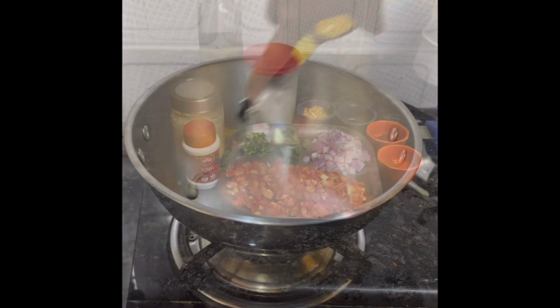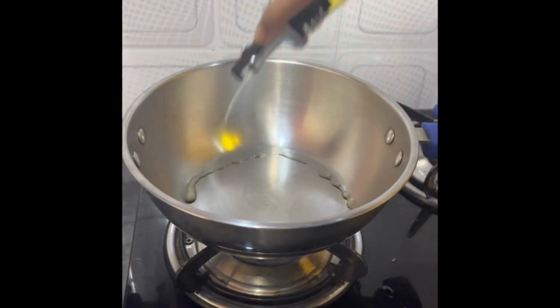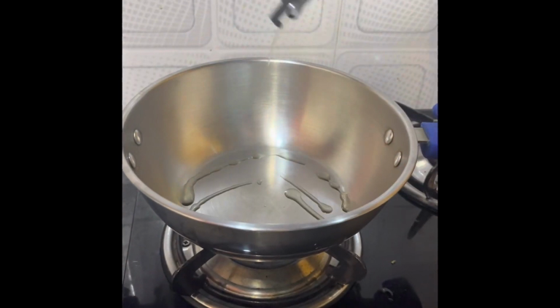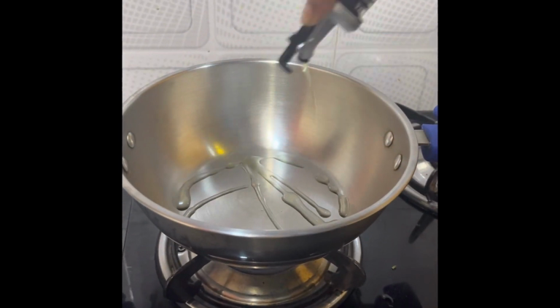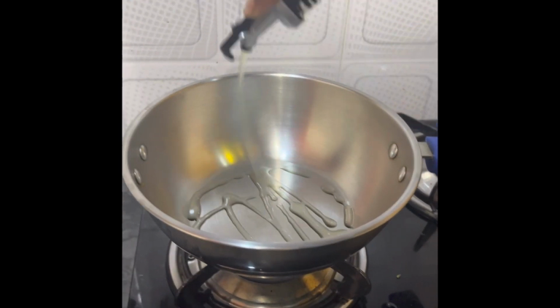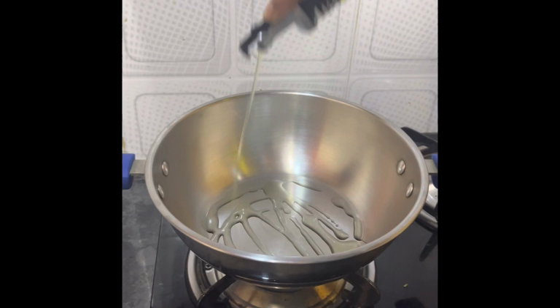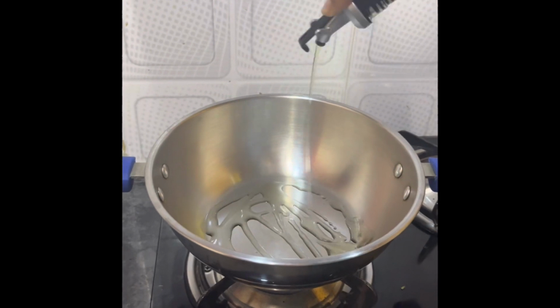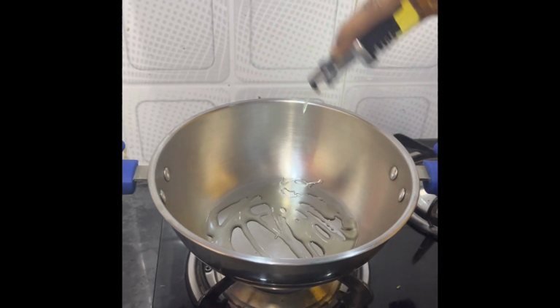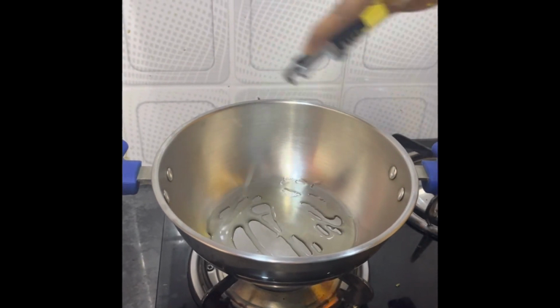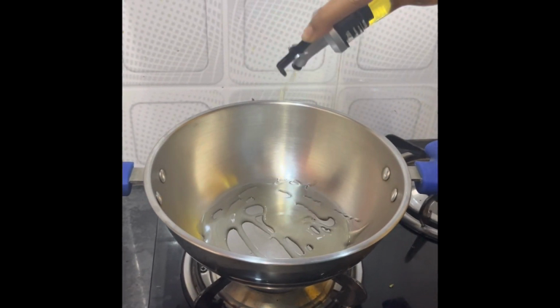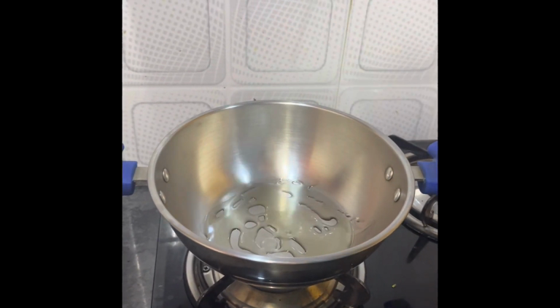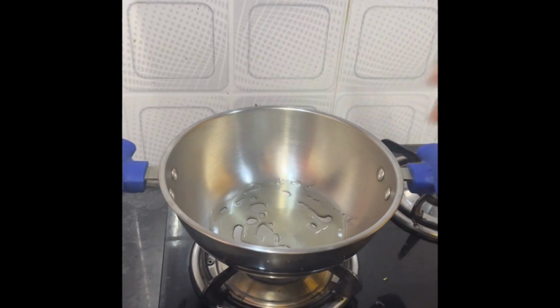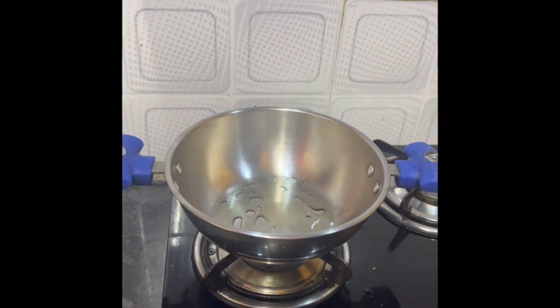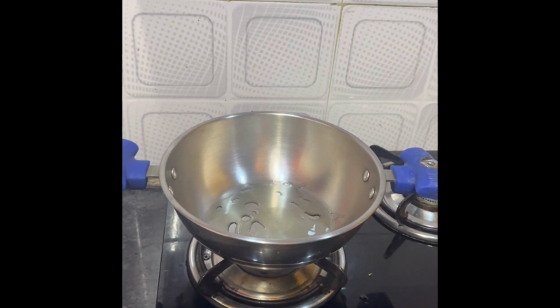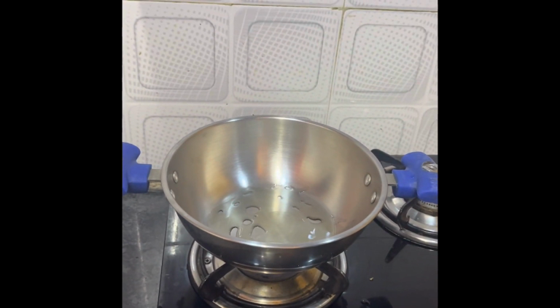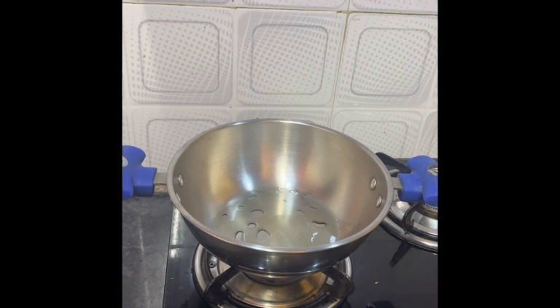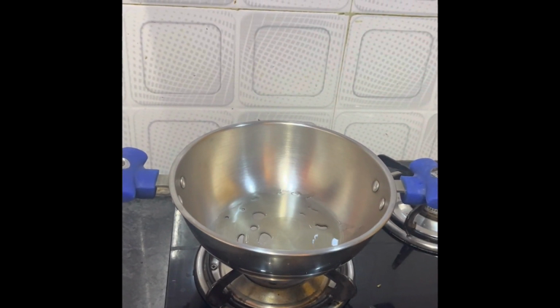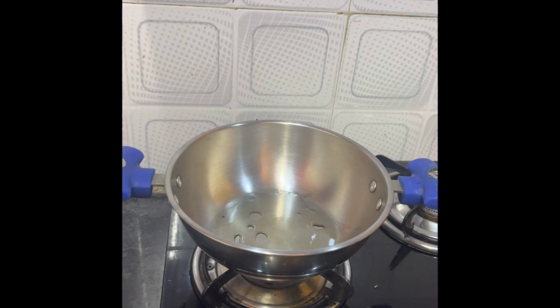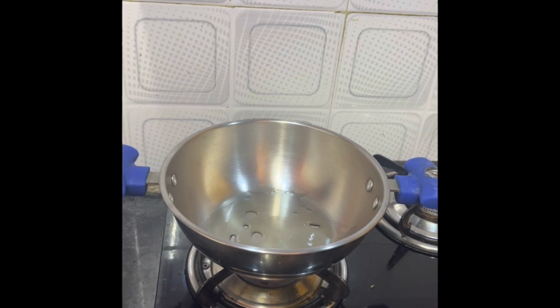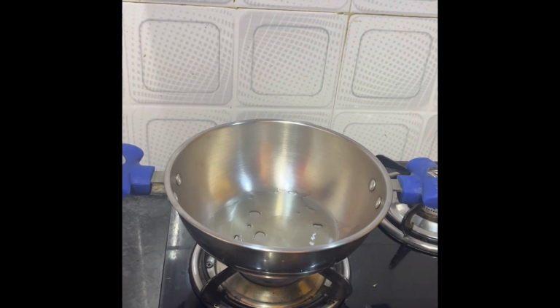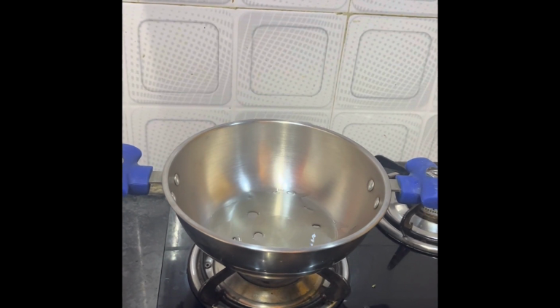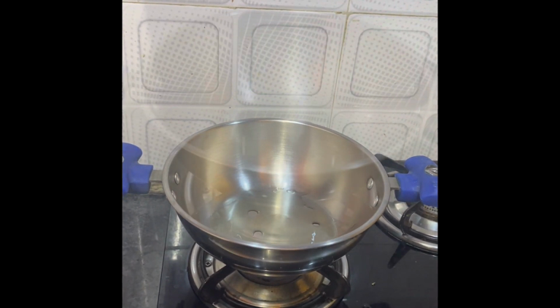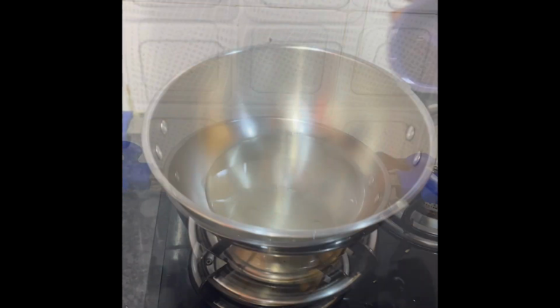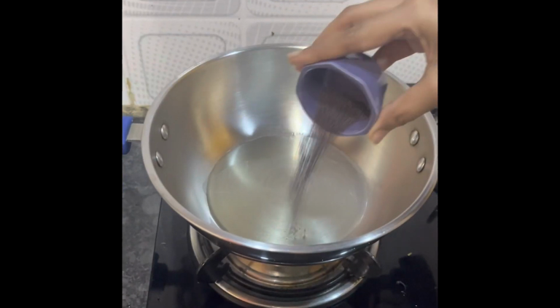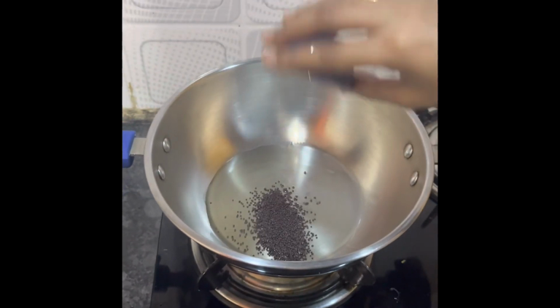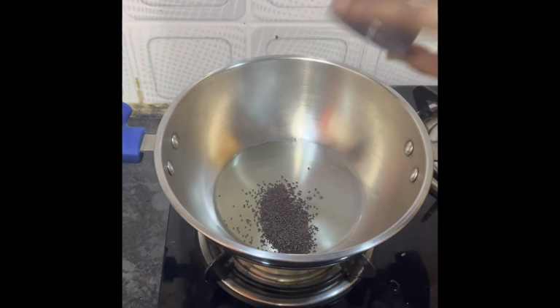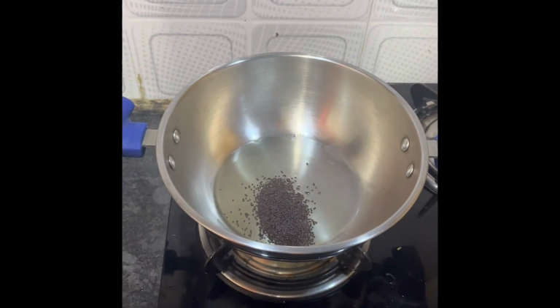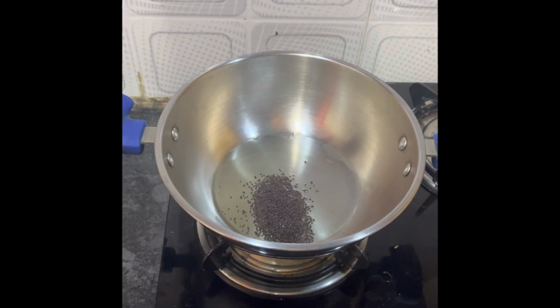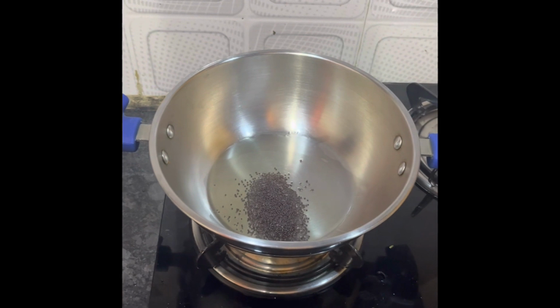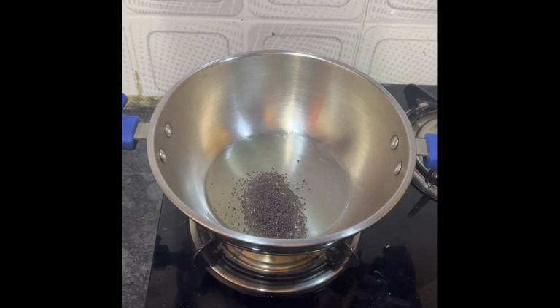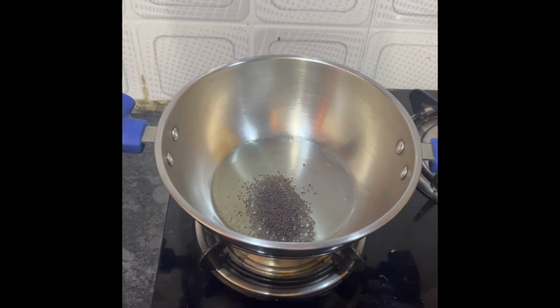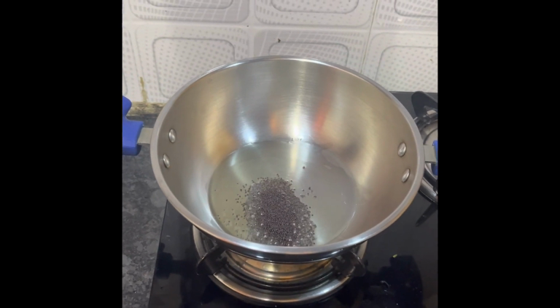Let's start. I will add some oil in the pan and heat it properly. As our pan is warm, I will add the mustard seeds. This is a South Indian recipe.